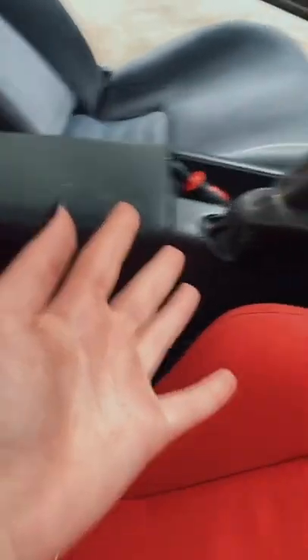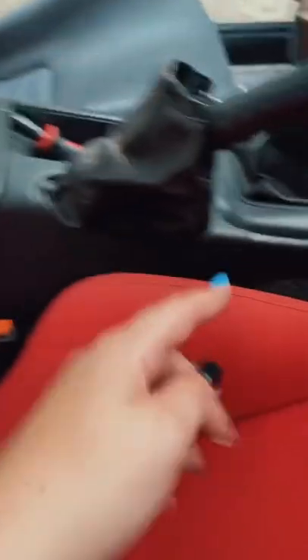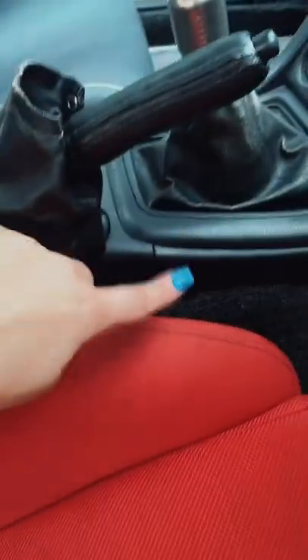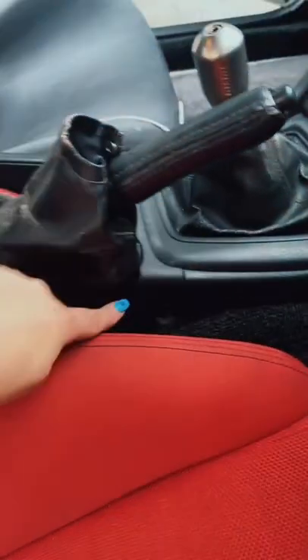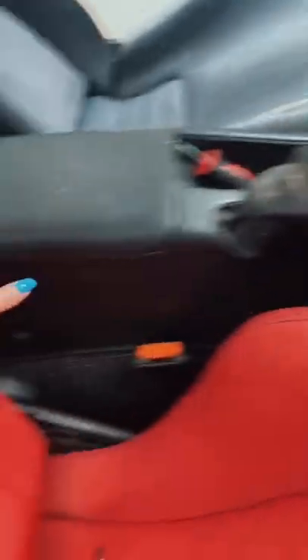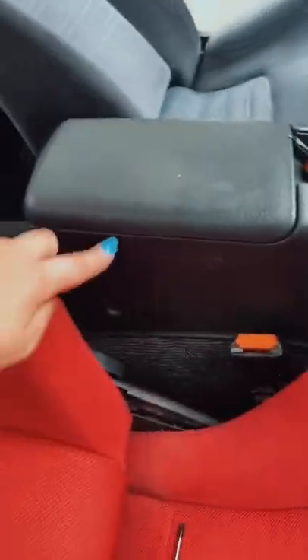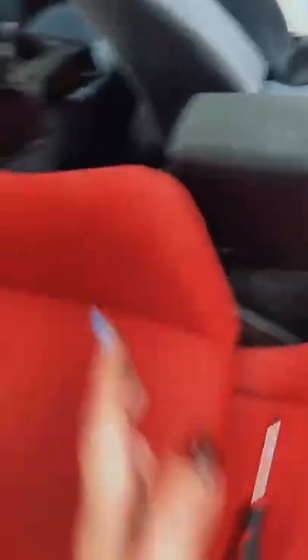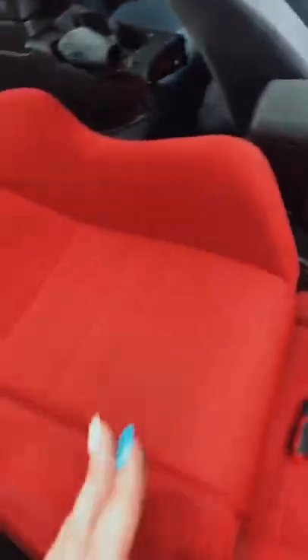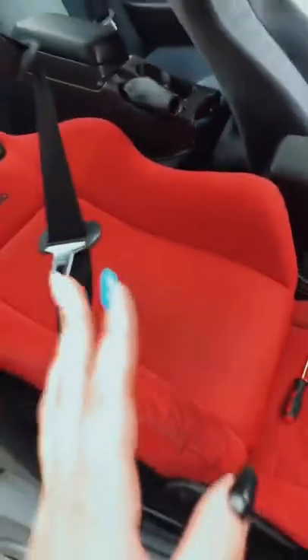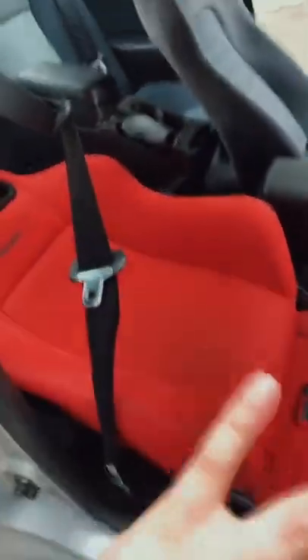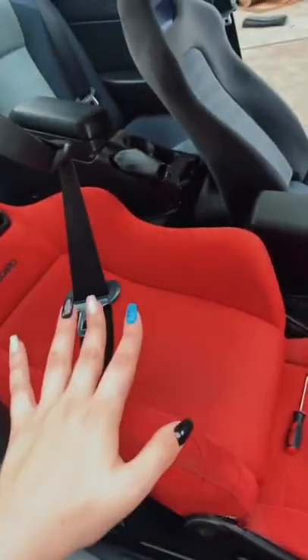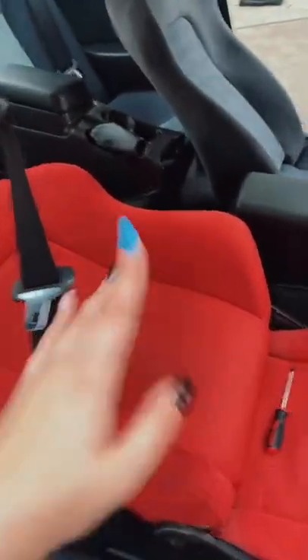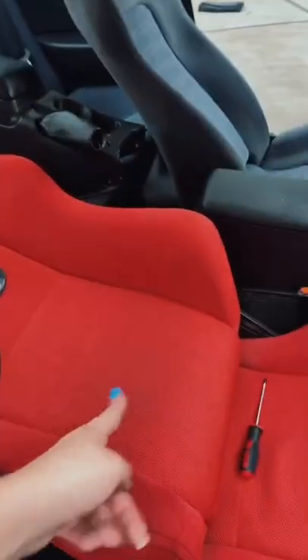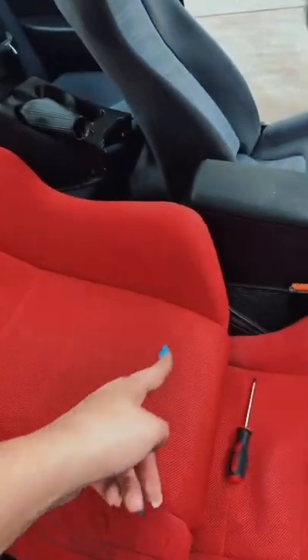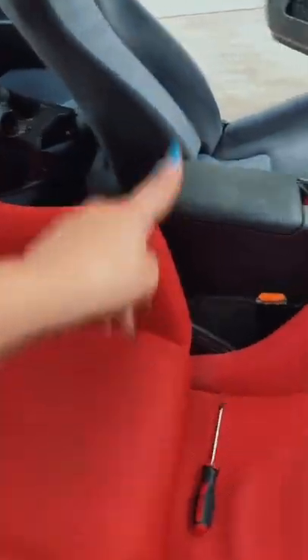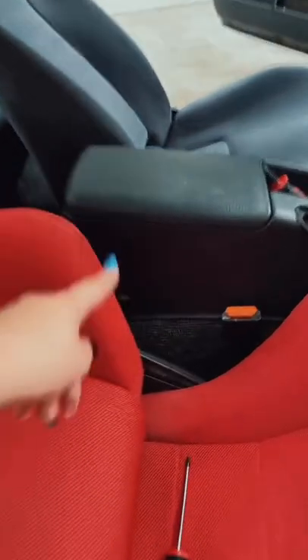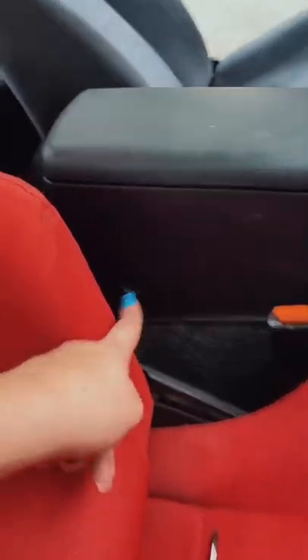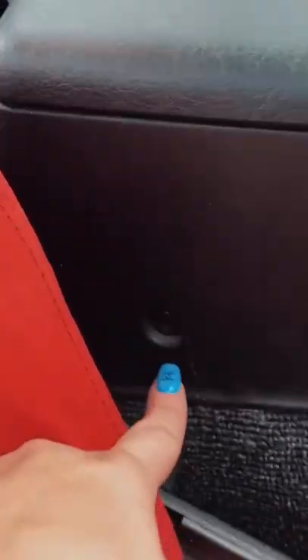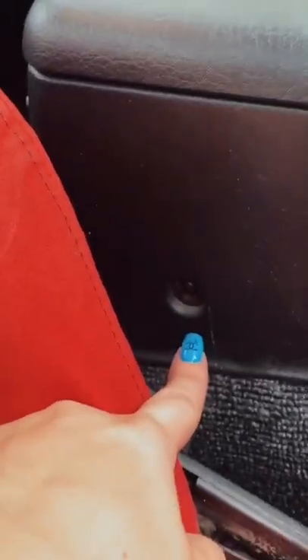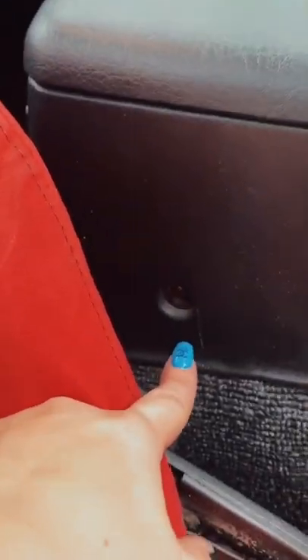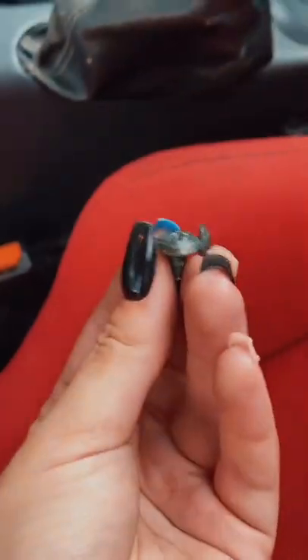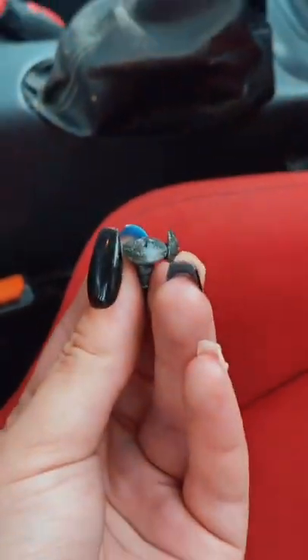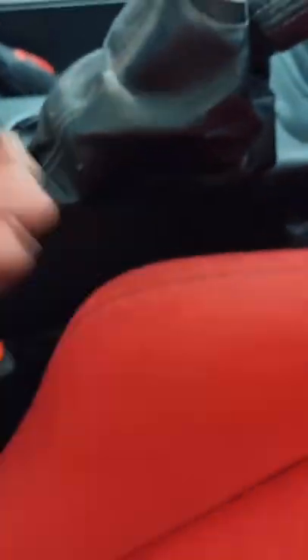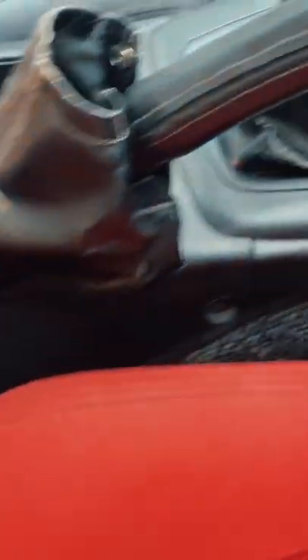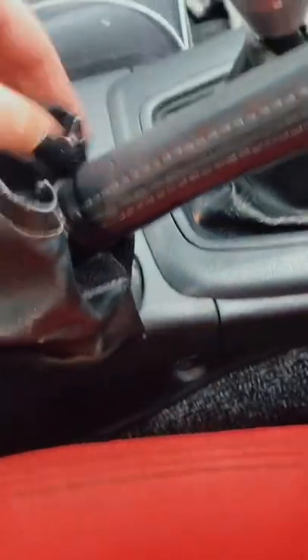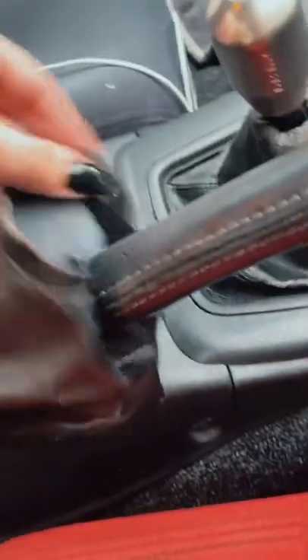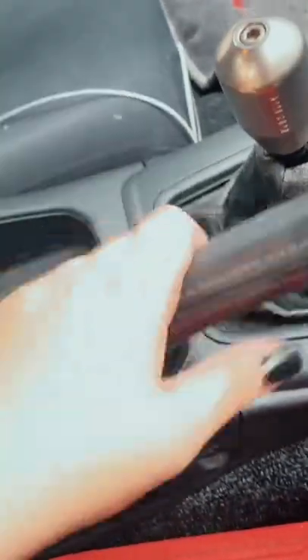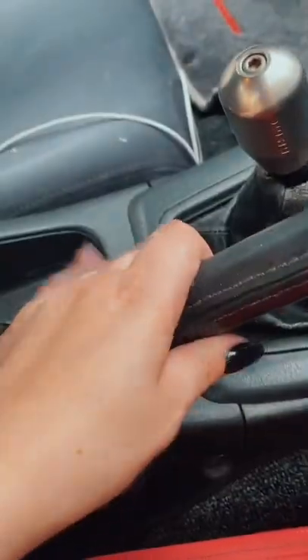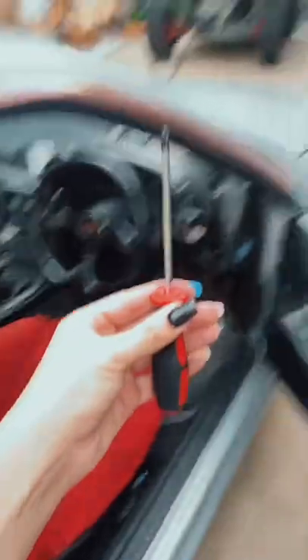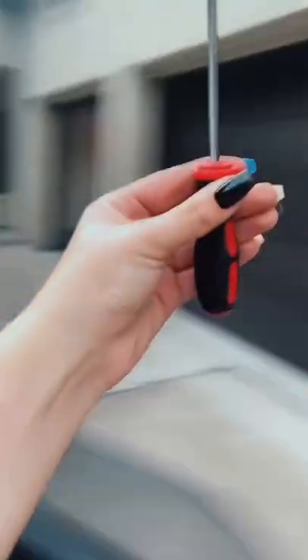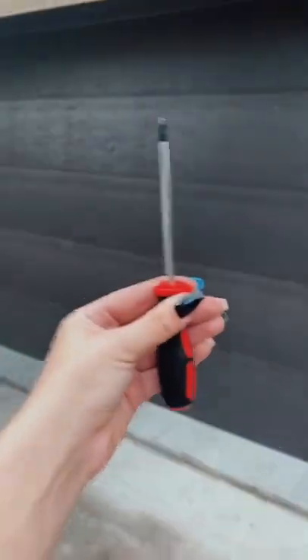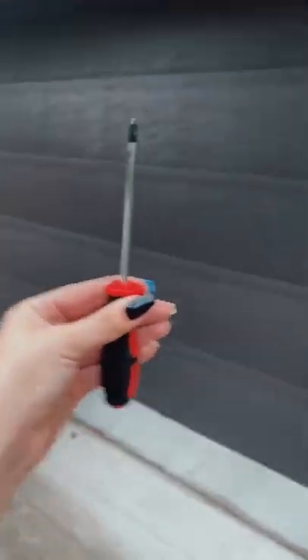All I gotta take out is this screw and this screw, but just make sure you lean the seat all the way back on the driver side because this screw is tucked in. It's super easy to take out. Also make sure you unbutton your parking brake.